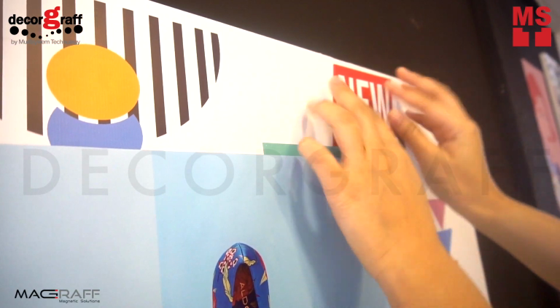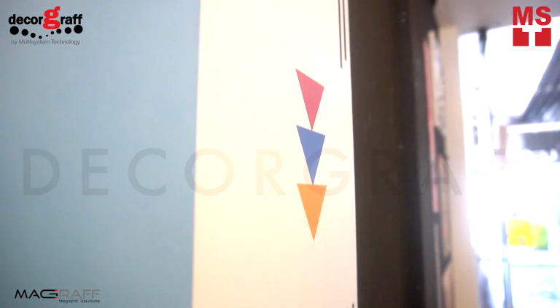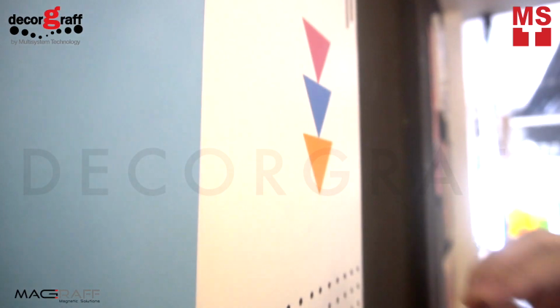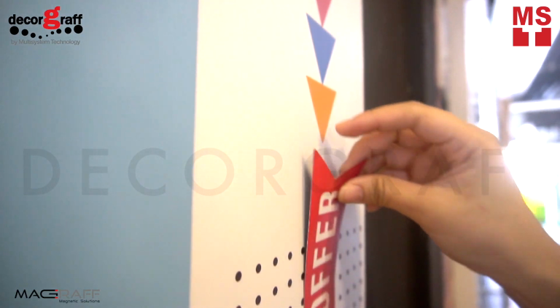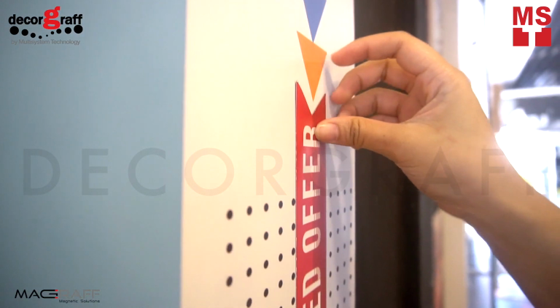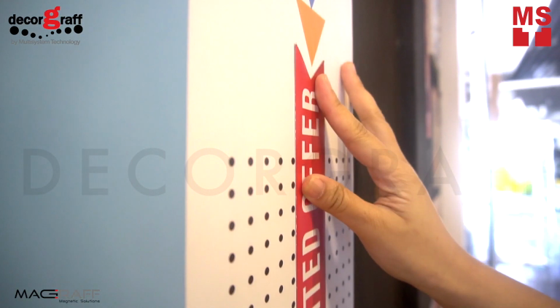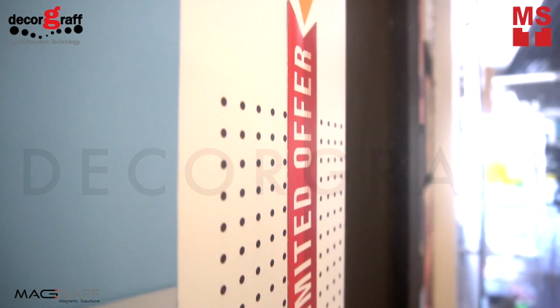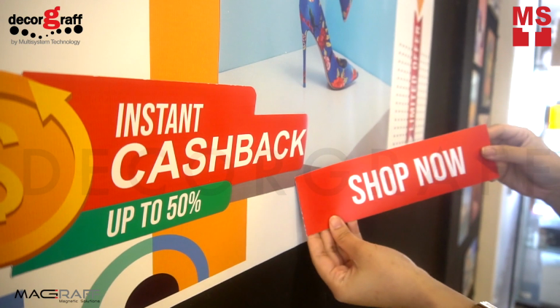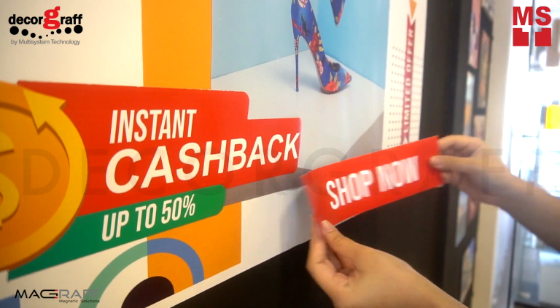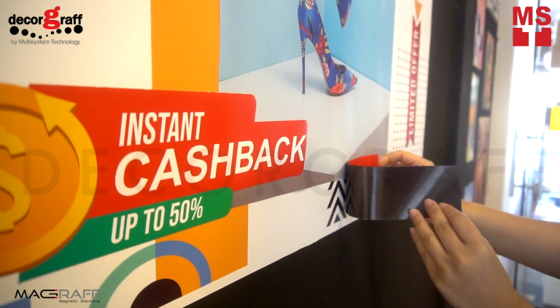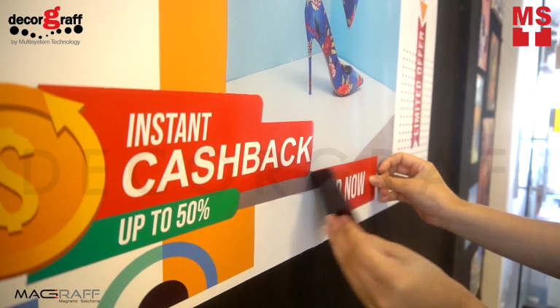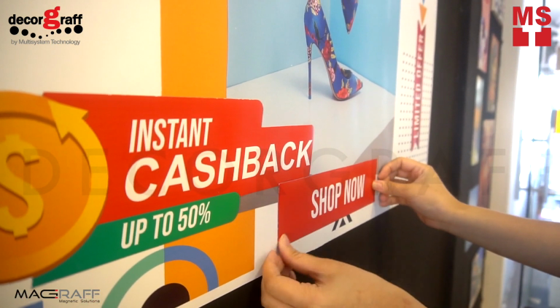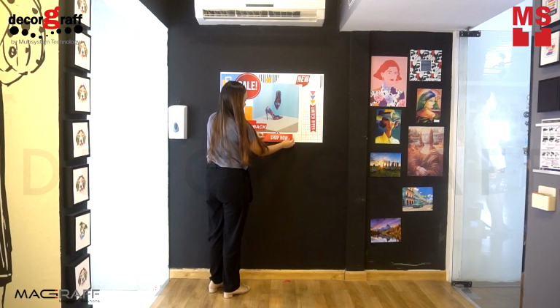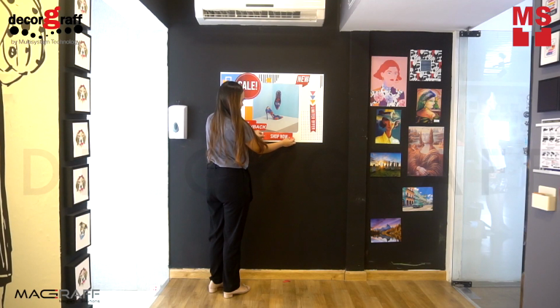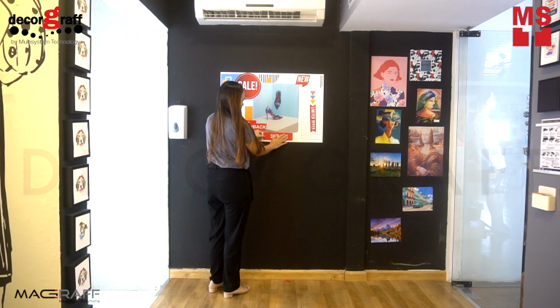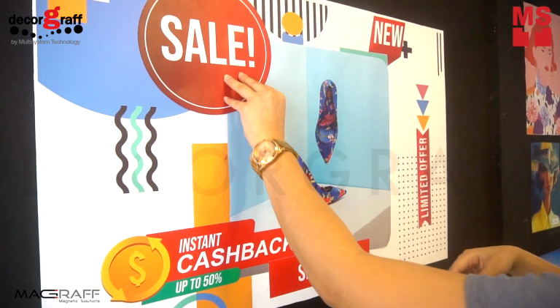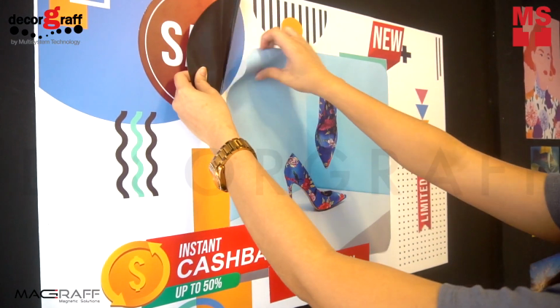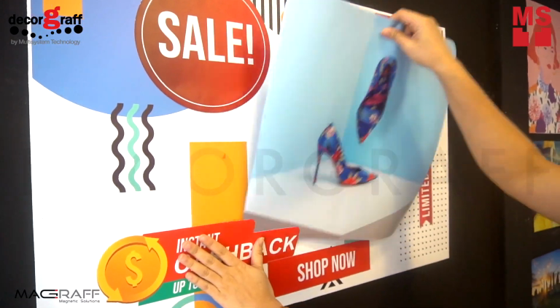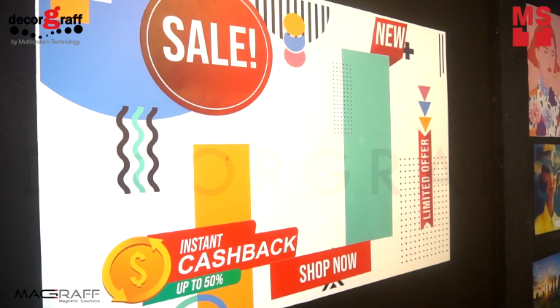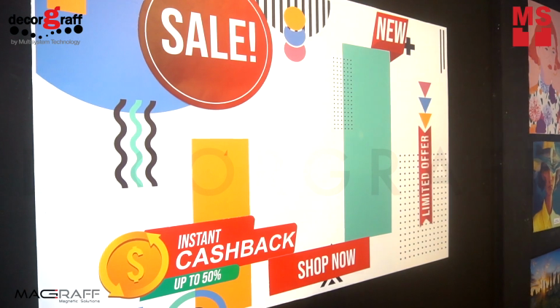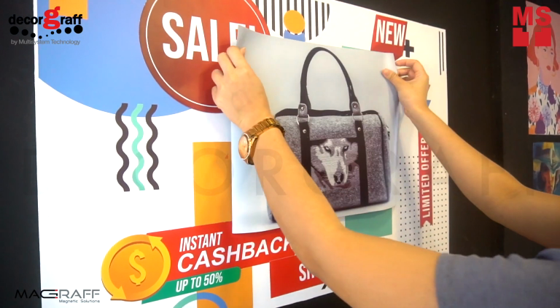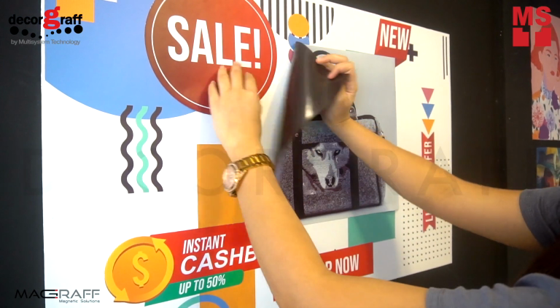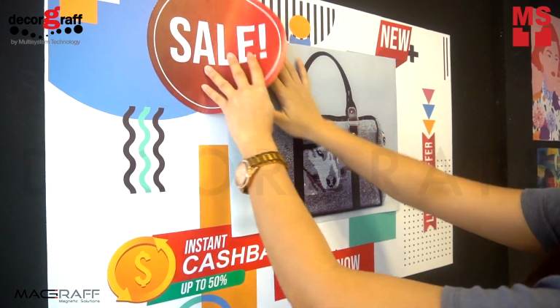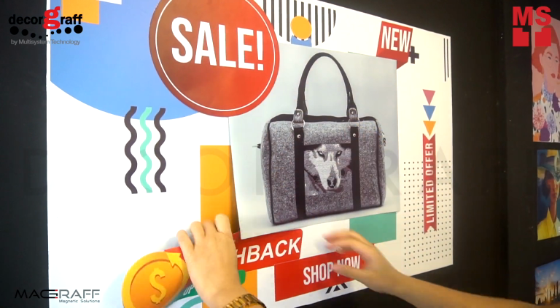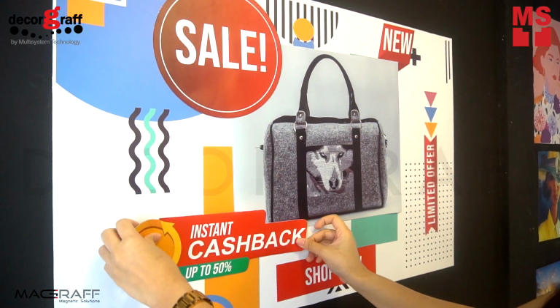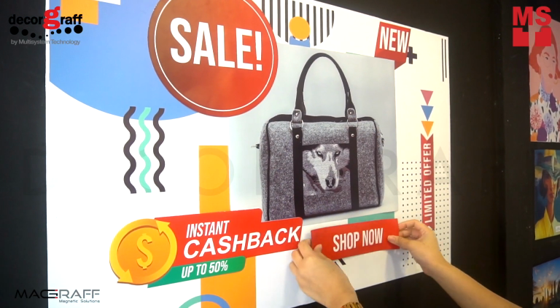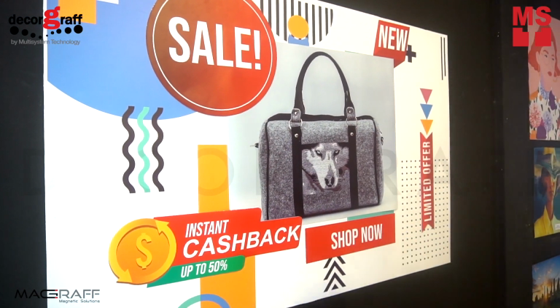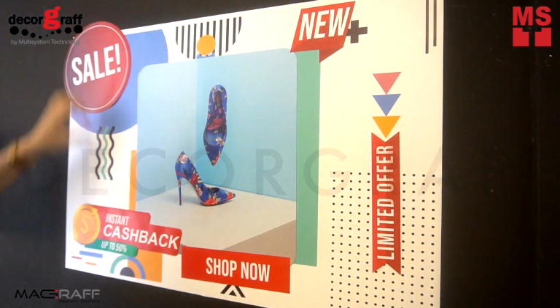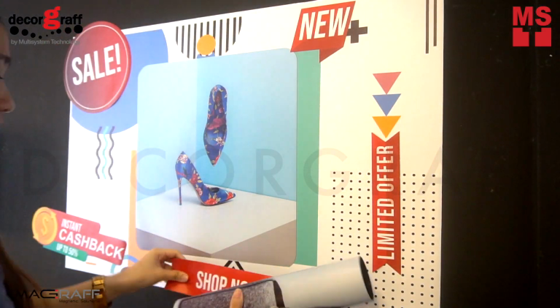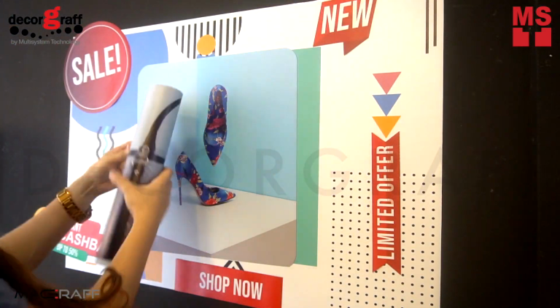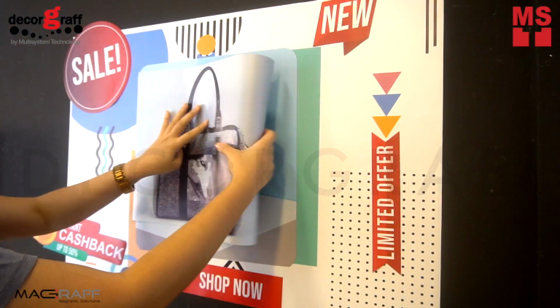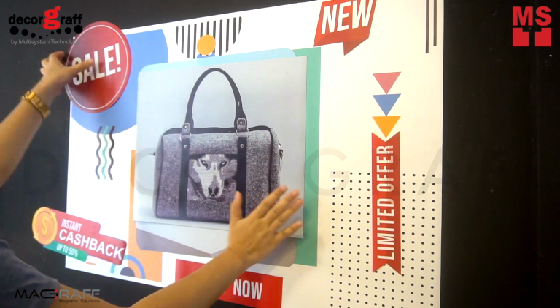MediaMag can be replaced in seconds. Just peel off the old one and put up your new promotion, or simply put your new promotion on top of it. So easy, right?